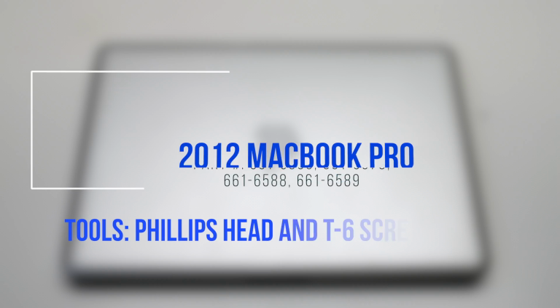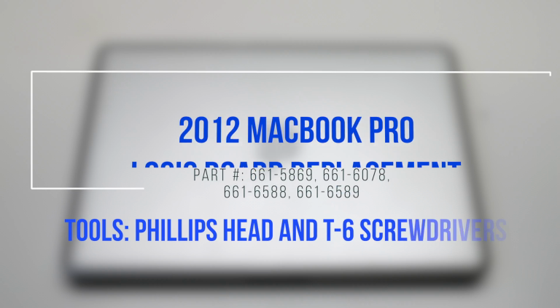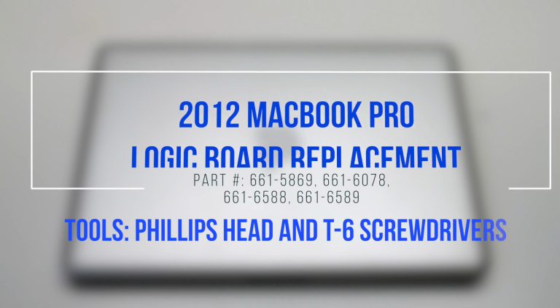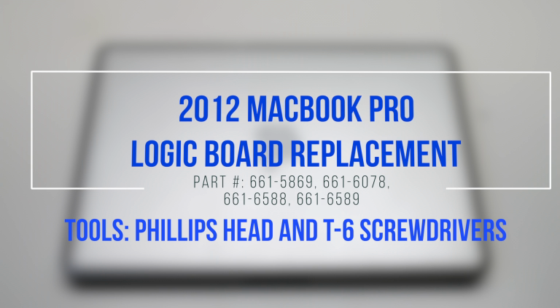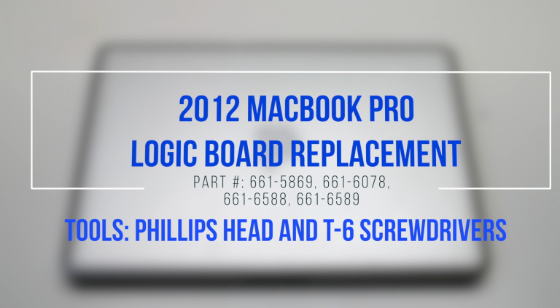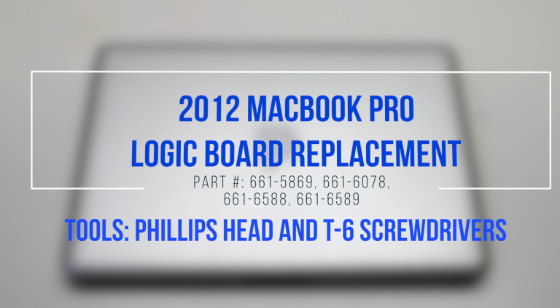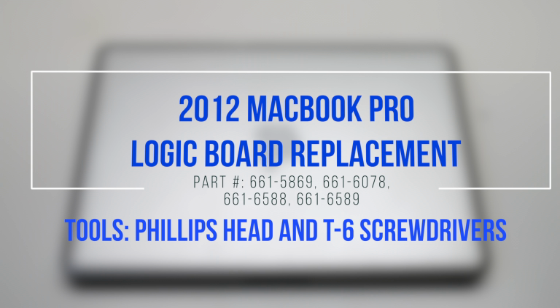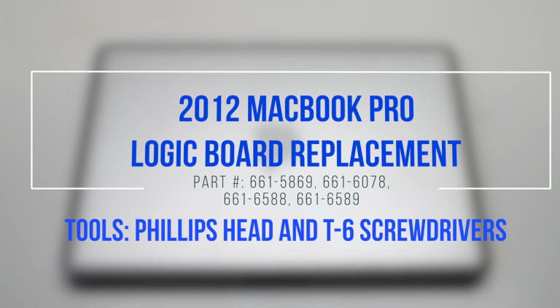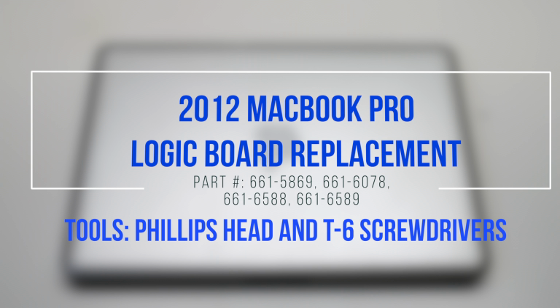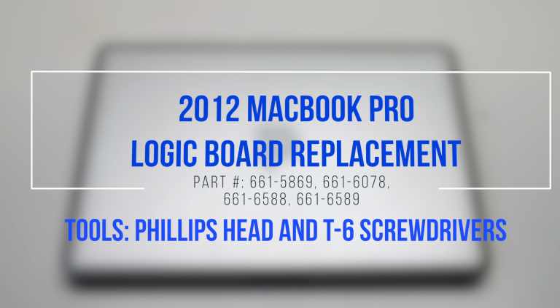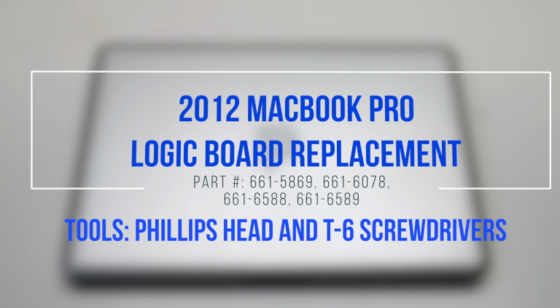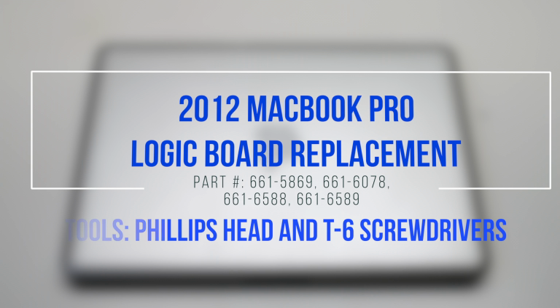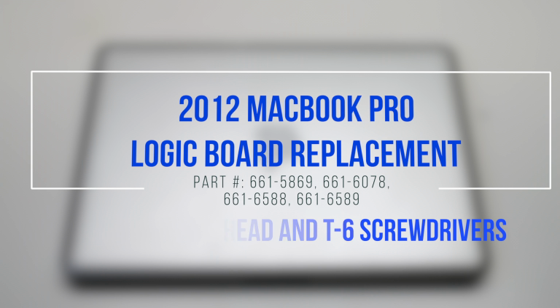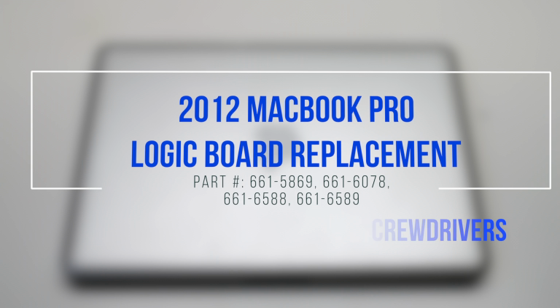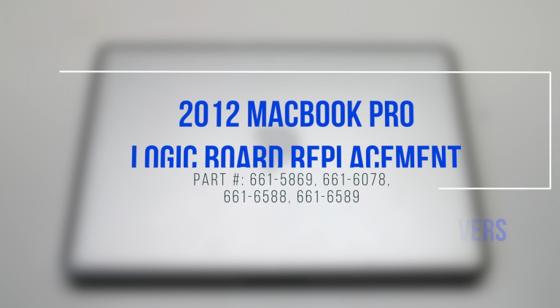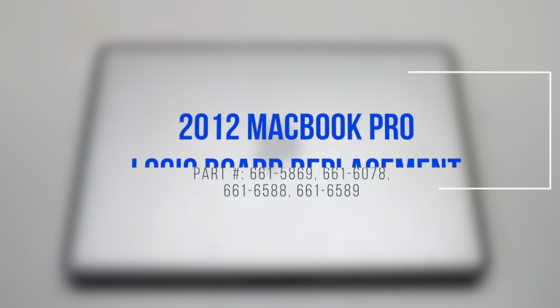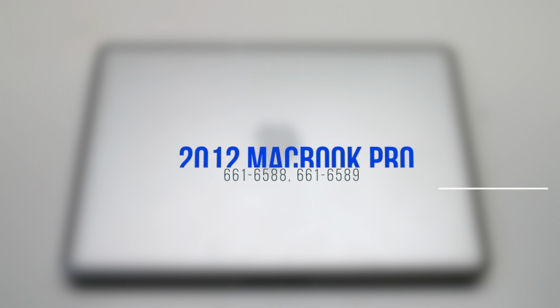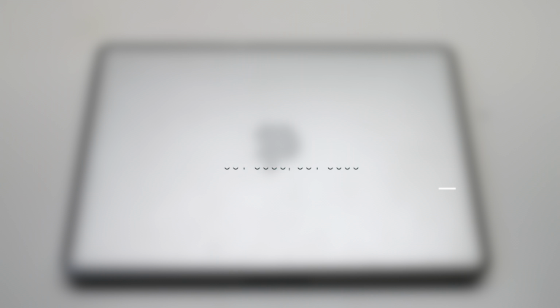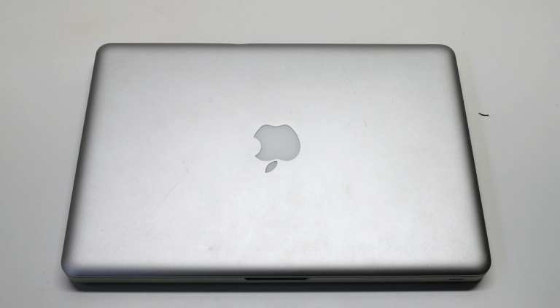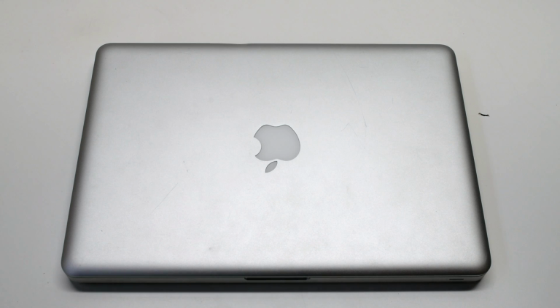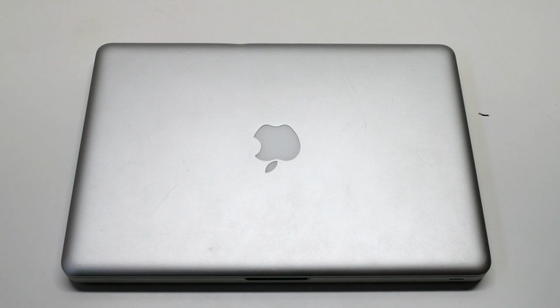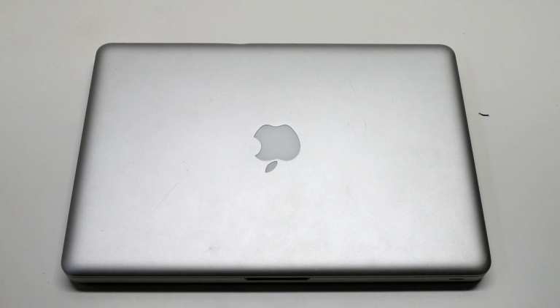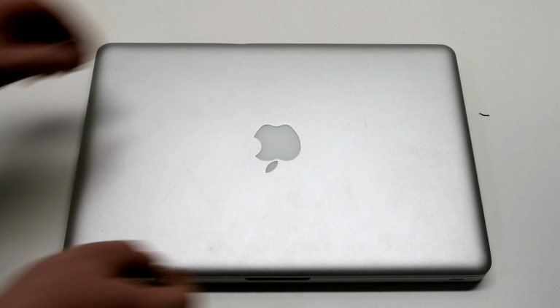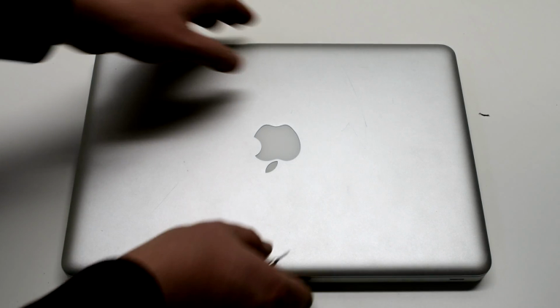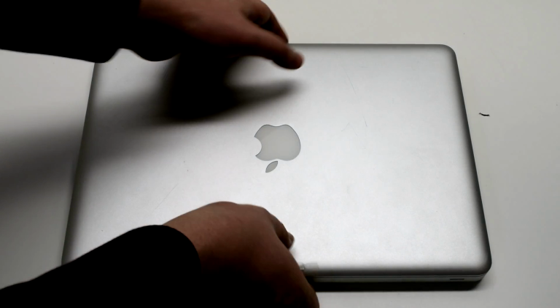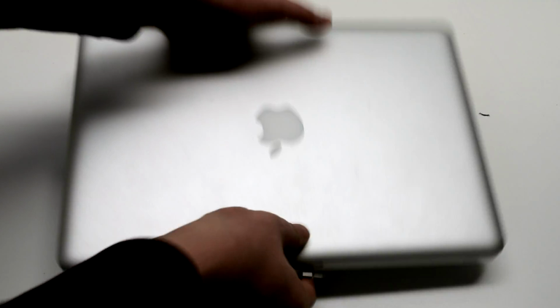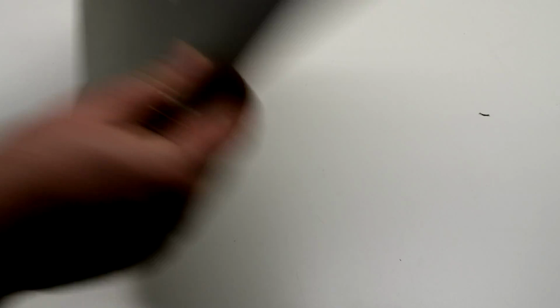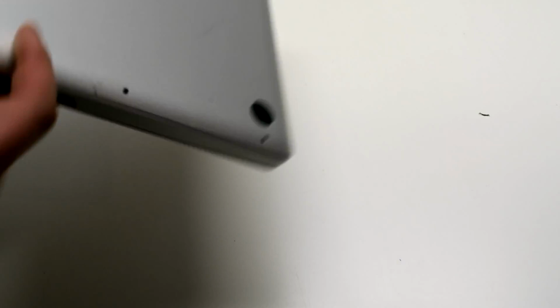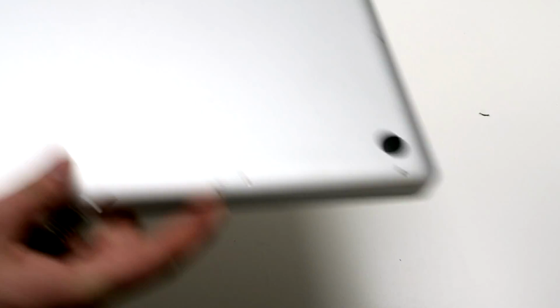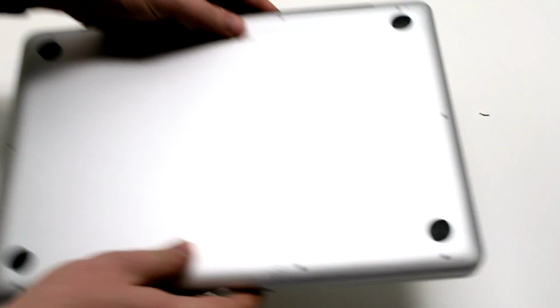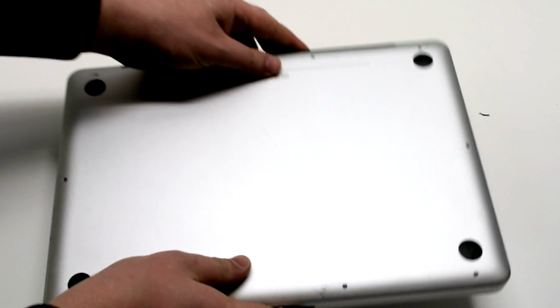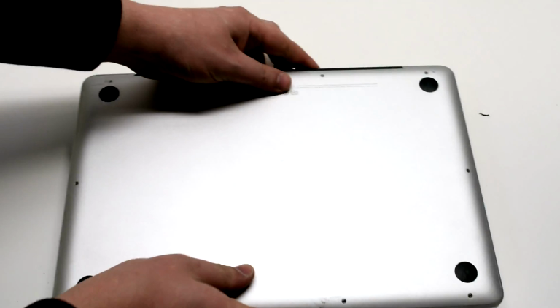2012 MacBook Pro Logic Board Replacement. Begin by shutting down and flipping over your MacBook.